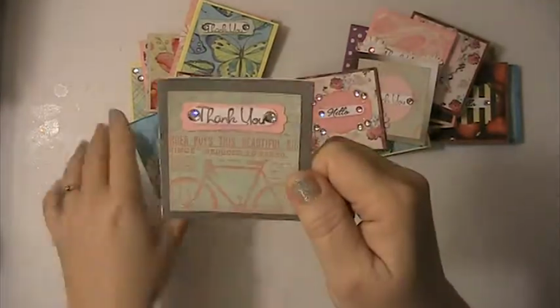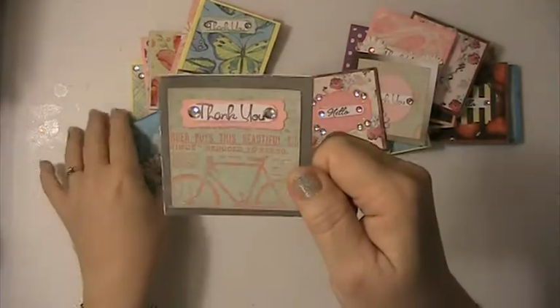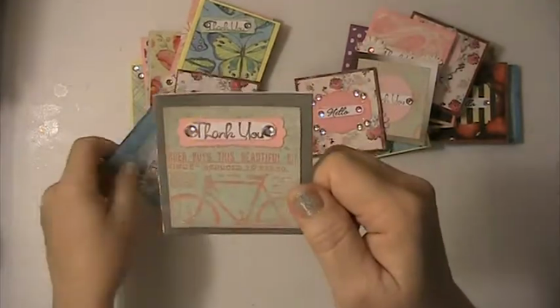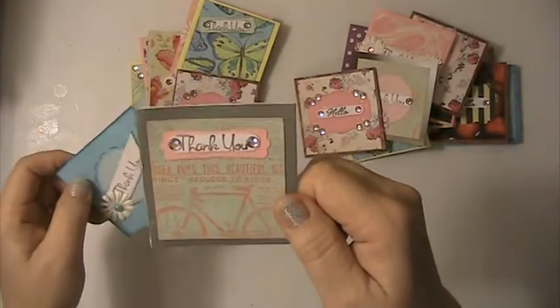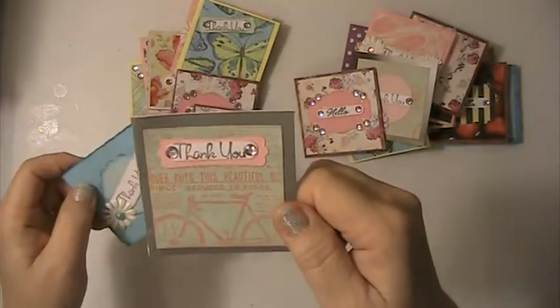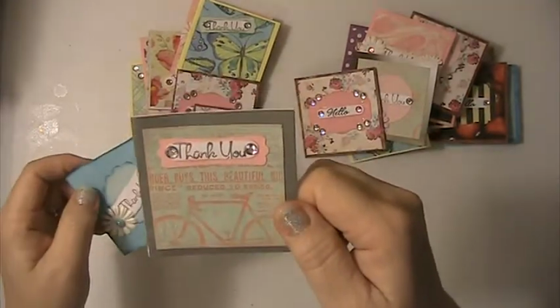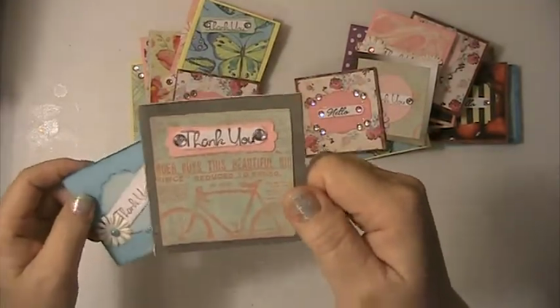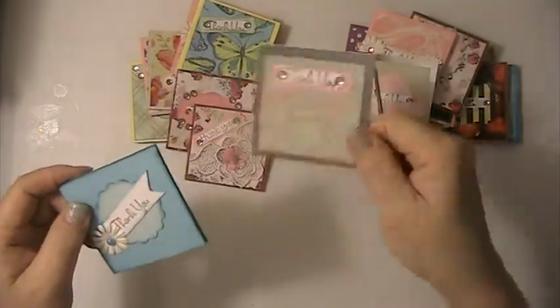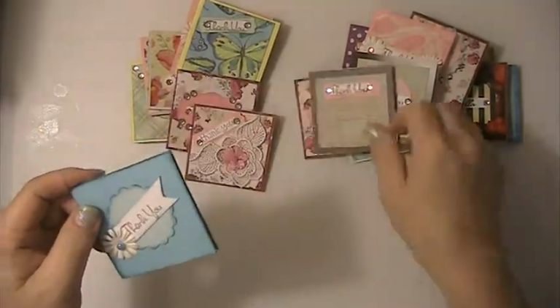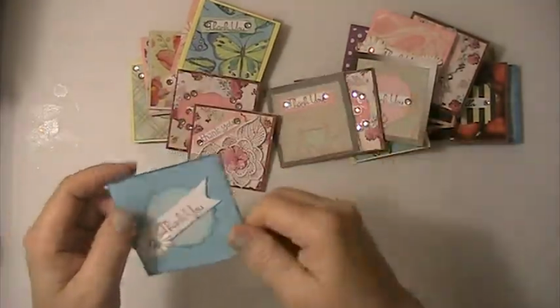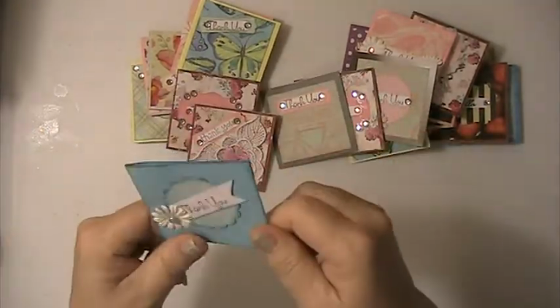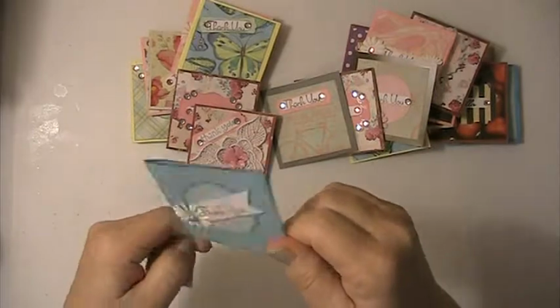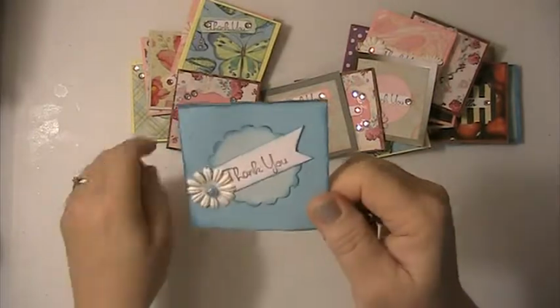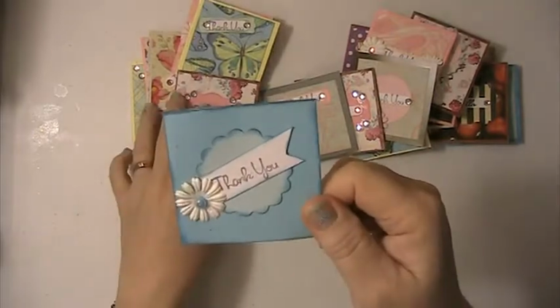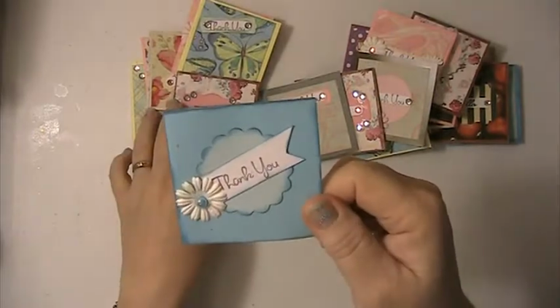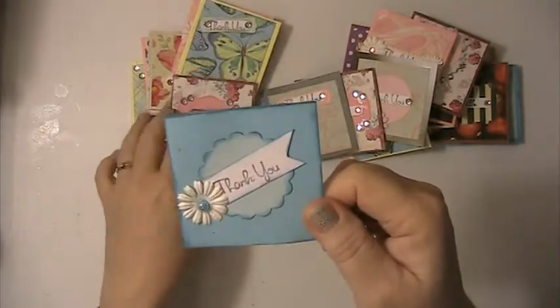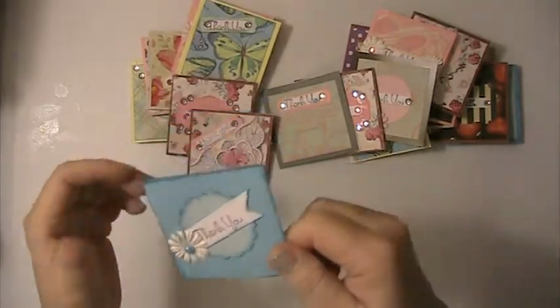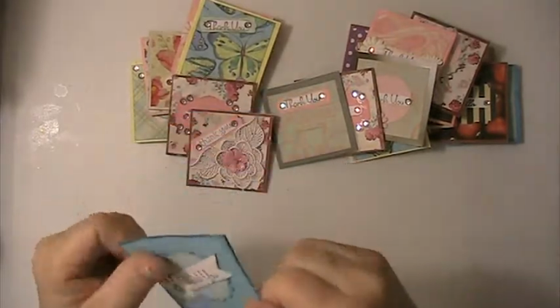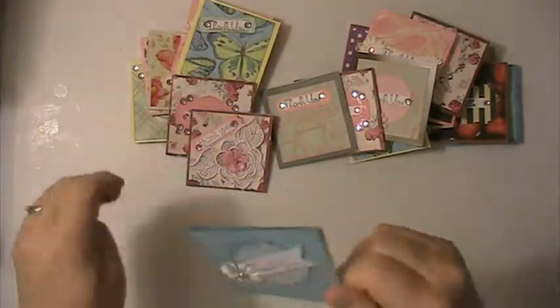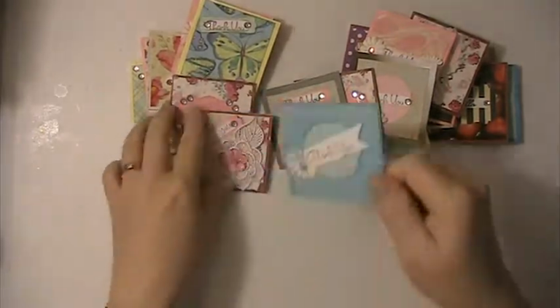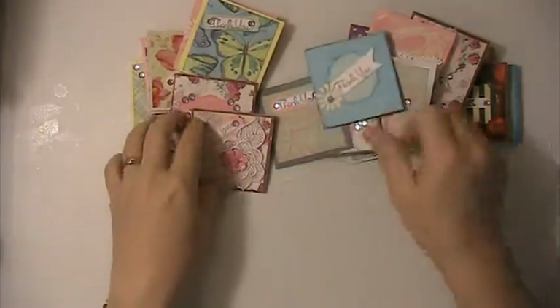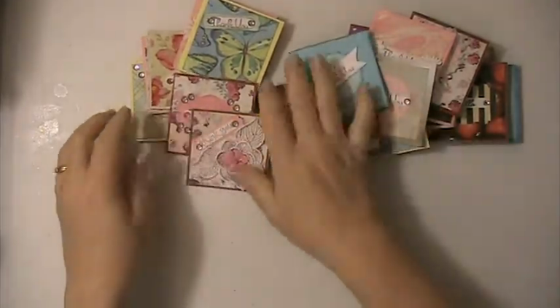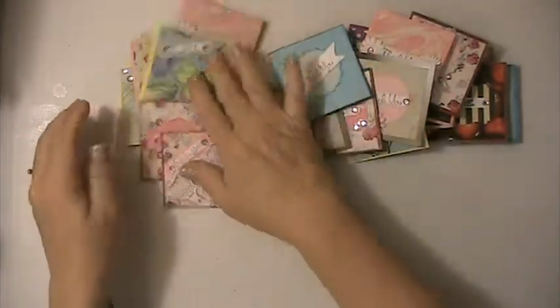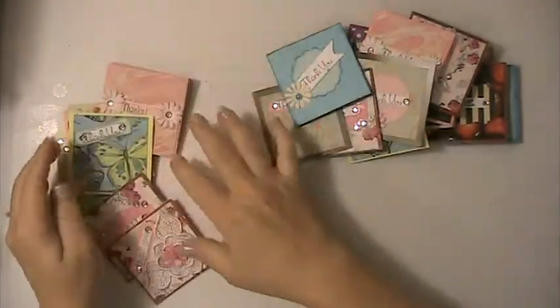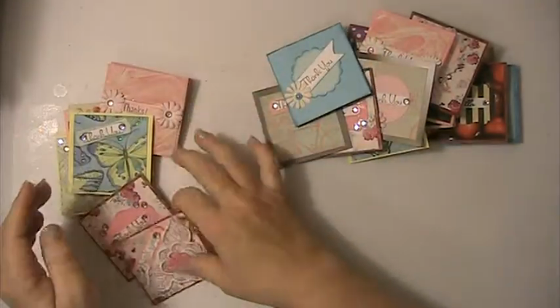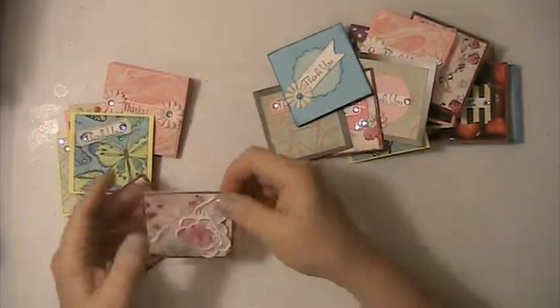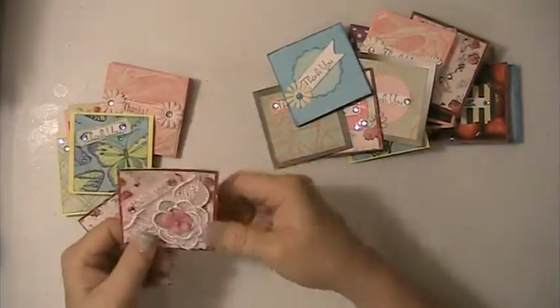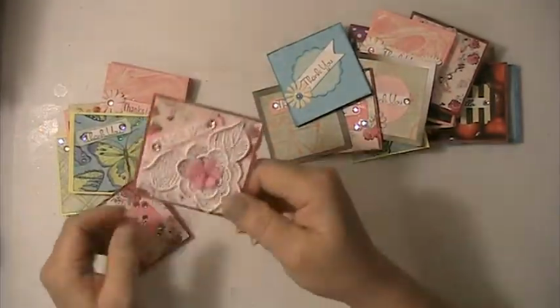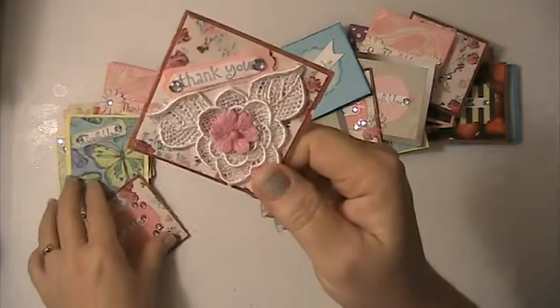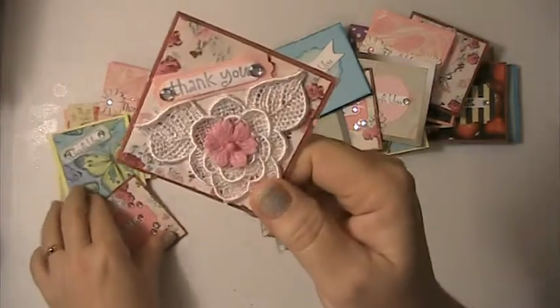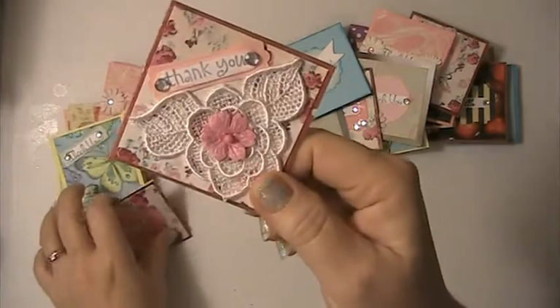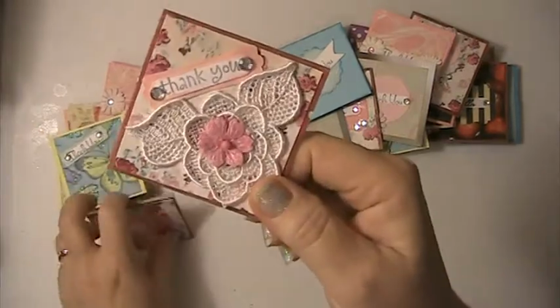And then I just used a stamp on it. This one here — I put an applique on it, on a flower.